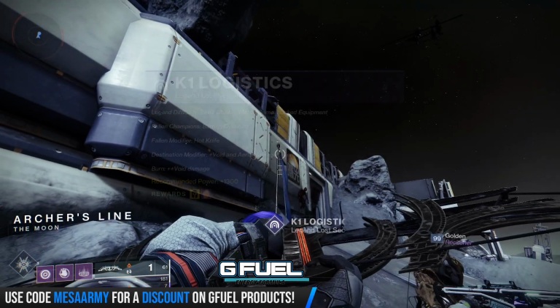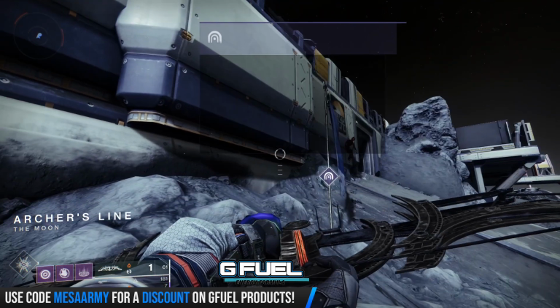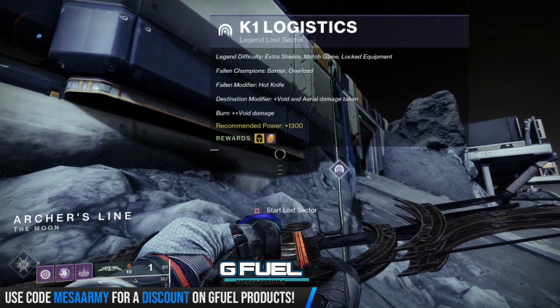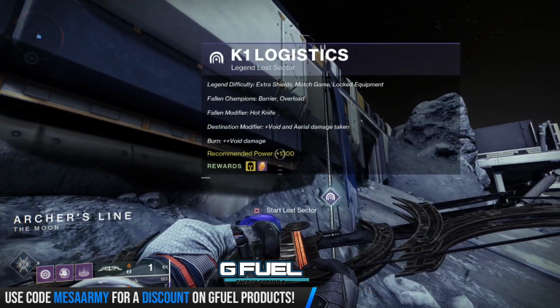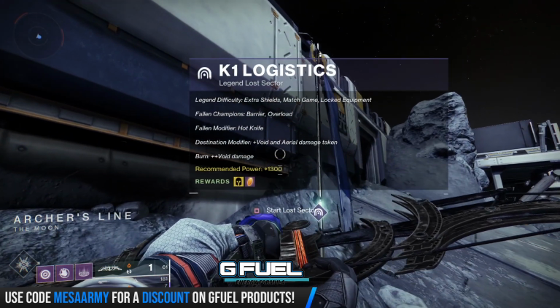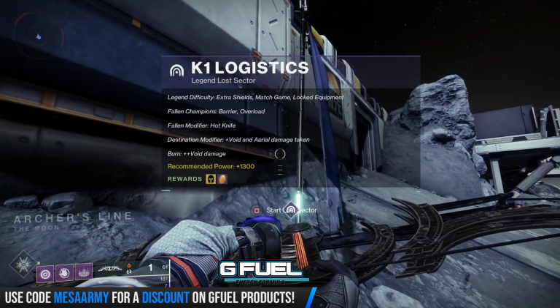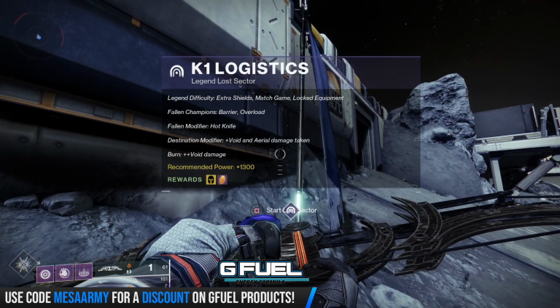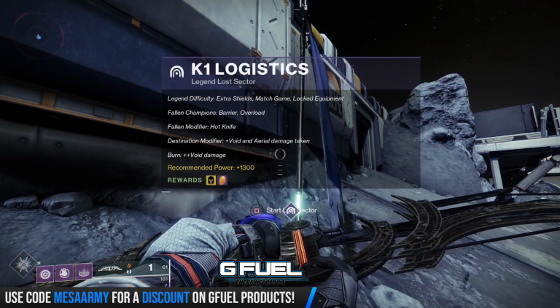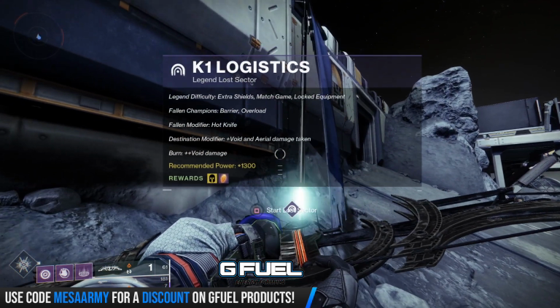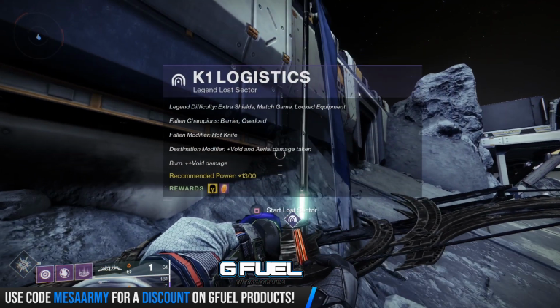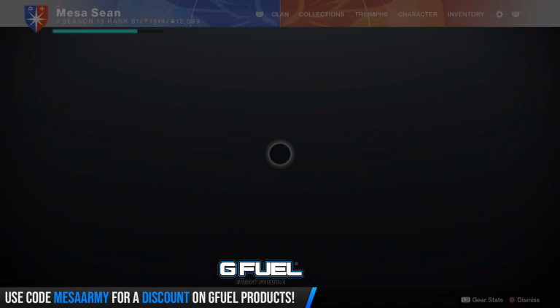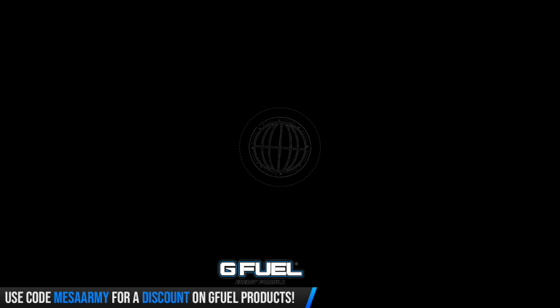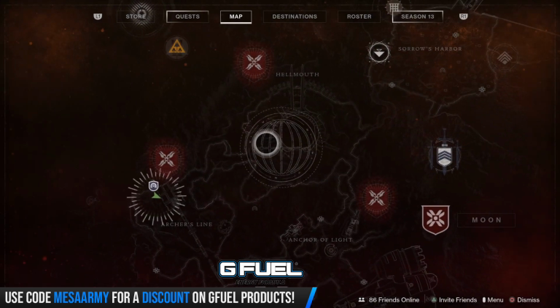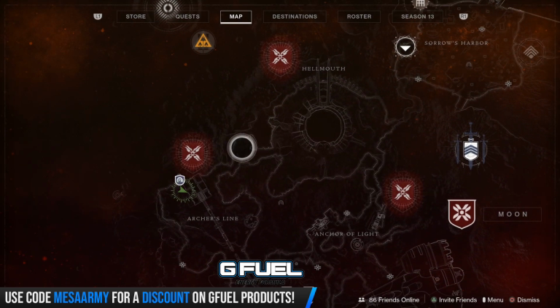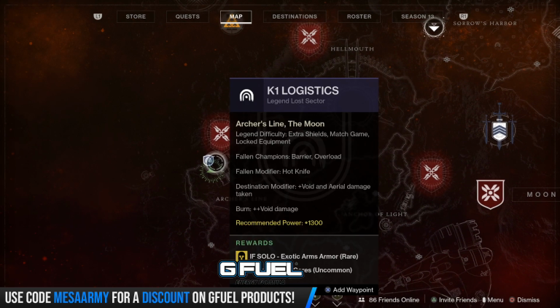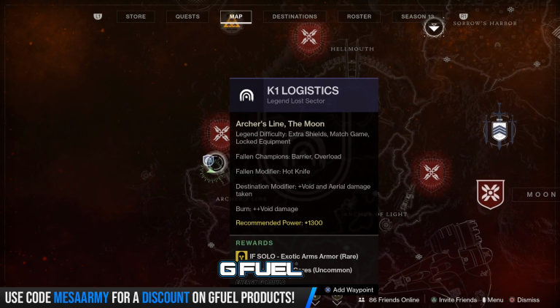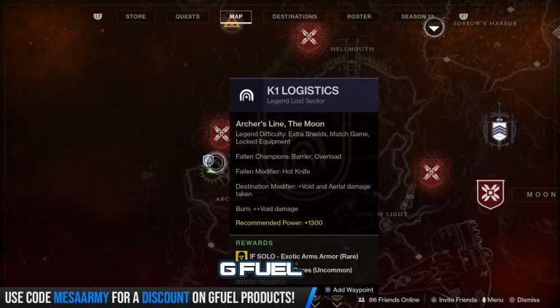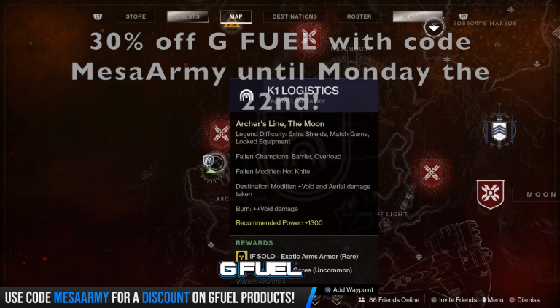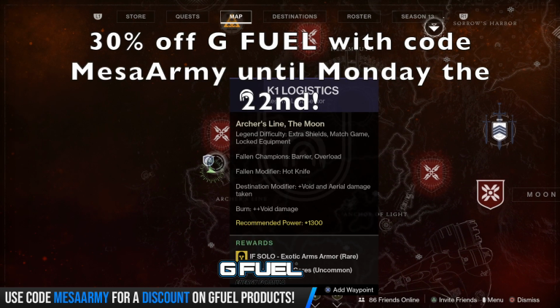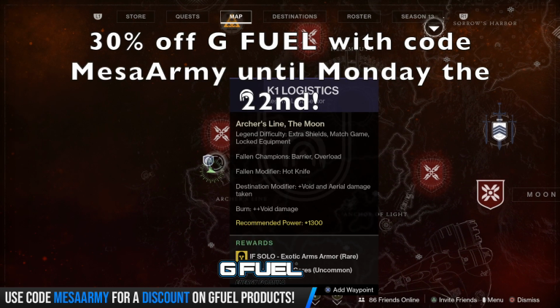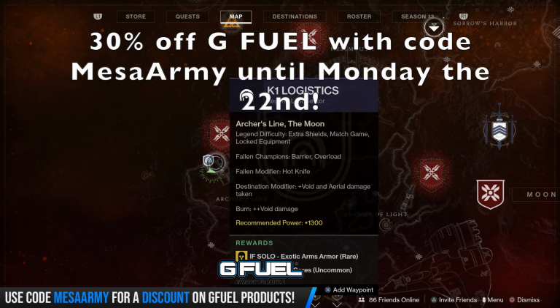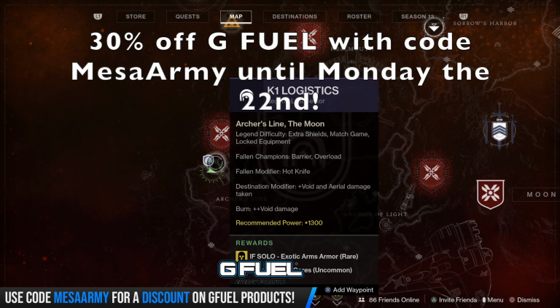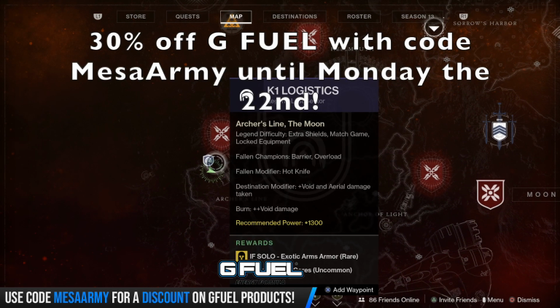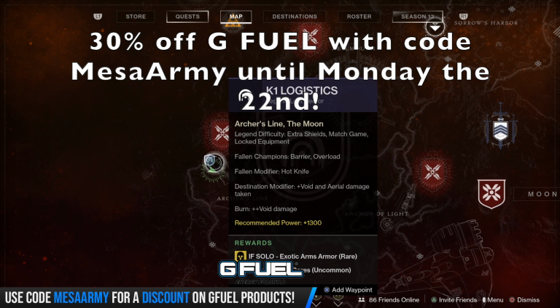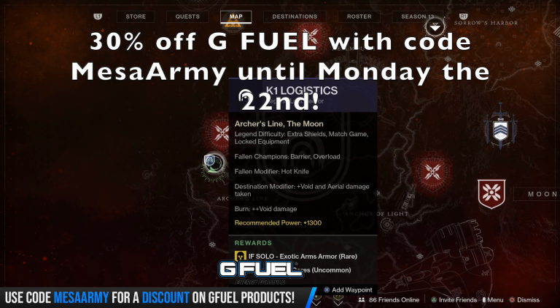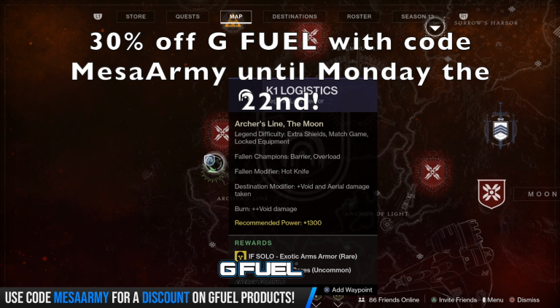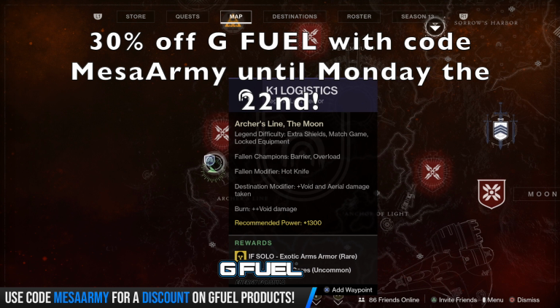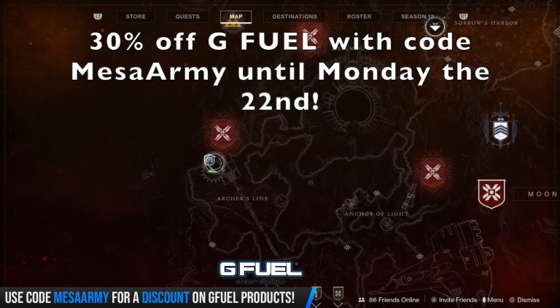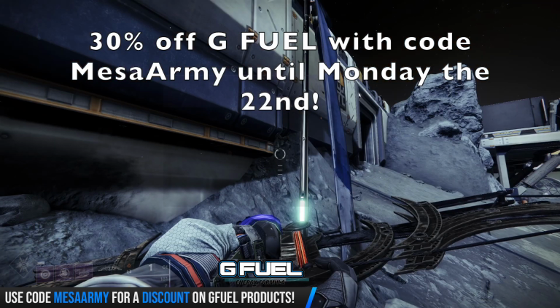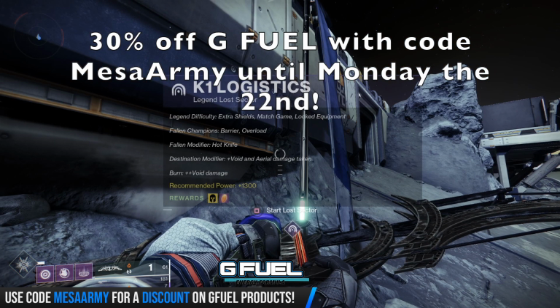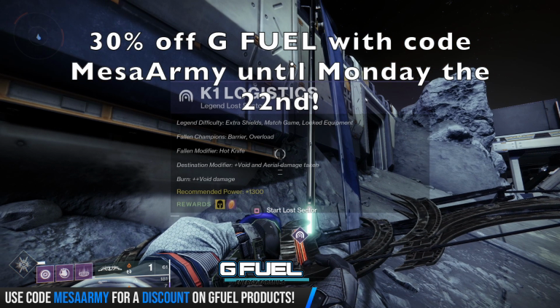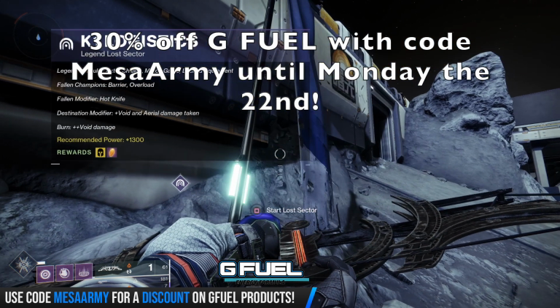New lost sector for the season: K1 Logistics. It's dropping exotic arms today. If you're looking for anything particular, these will rotate every single day between Earth, the Moon, and Europa.